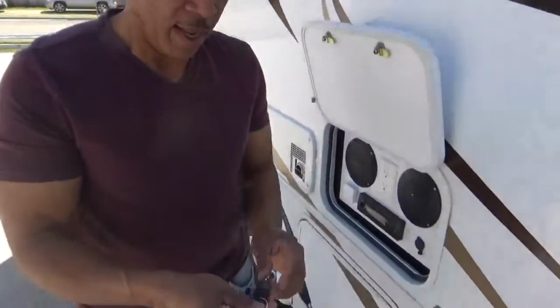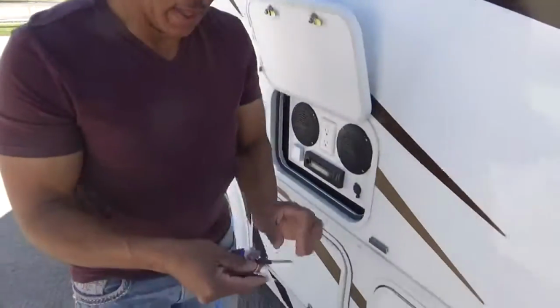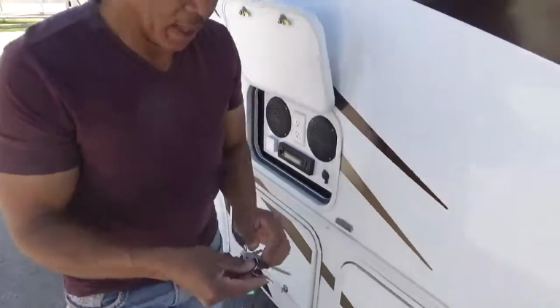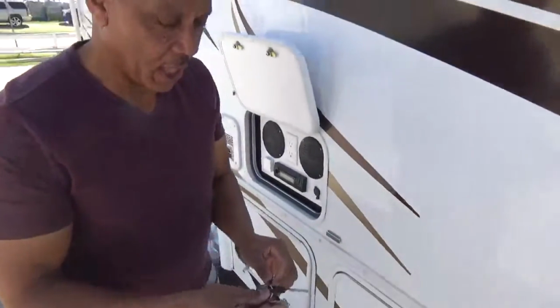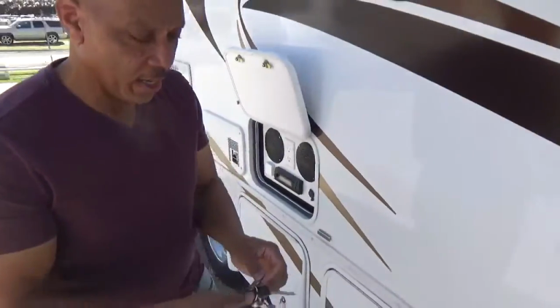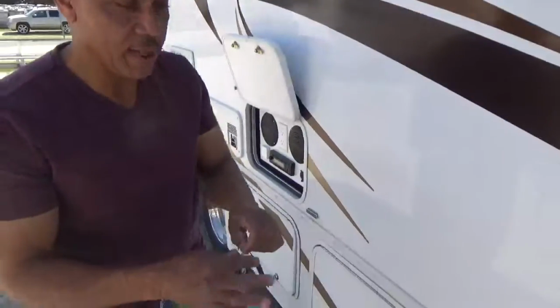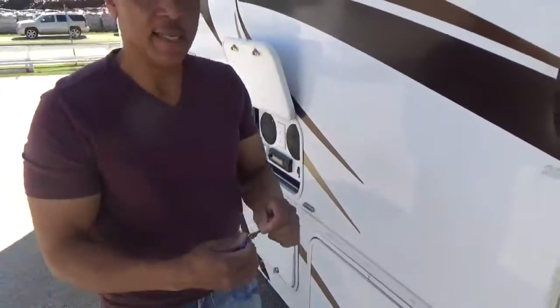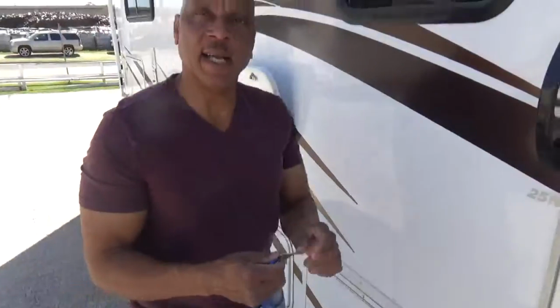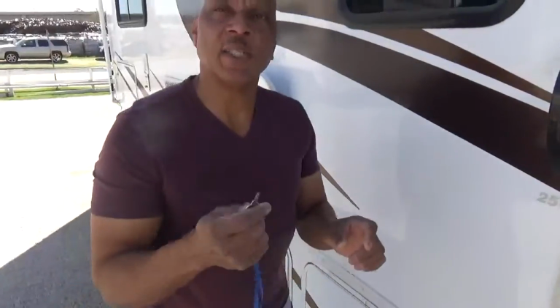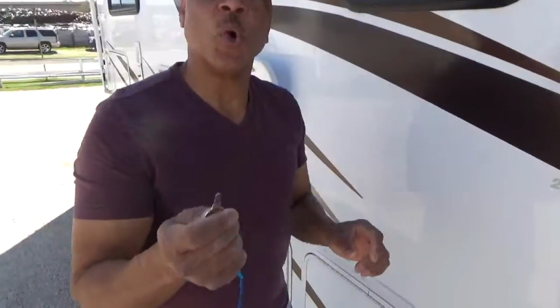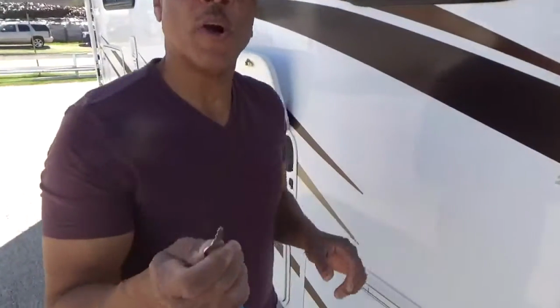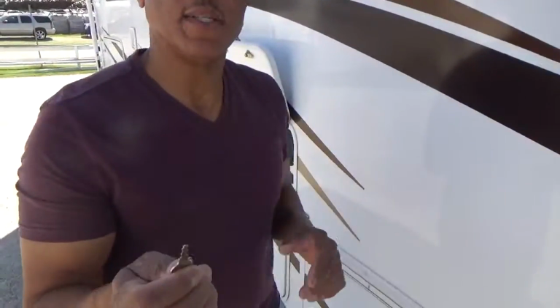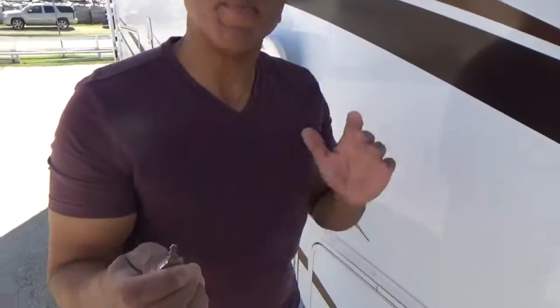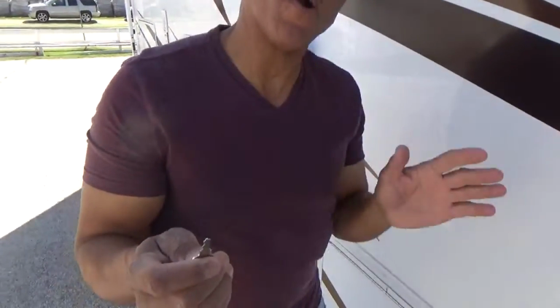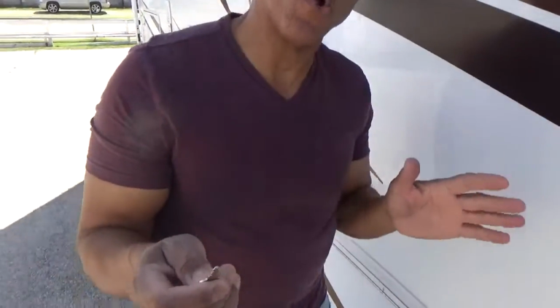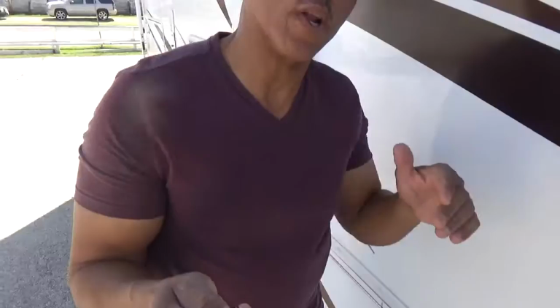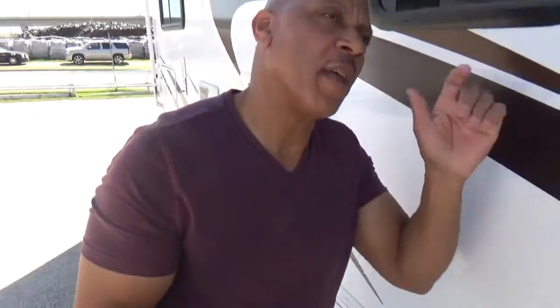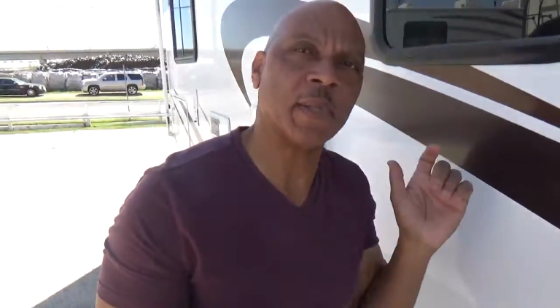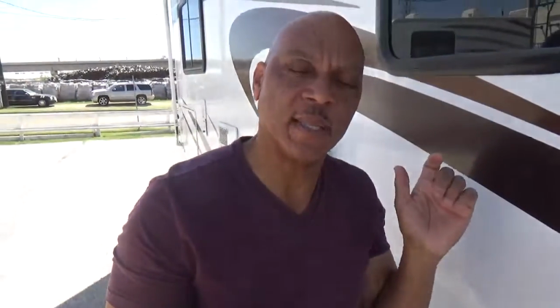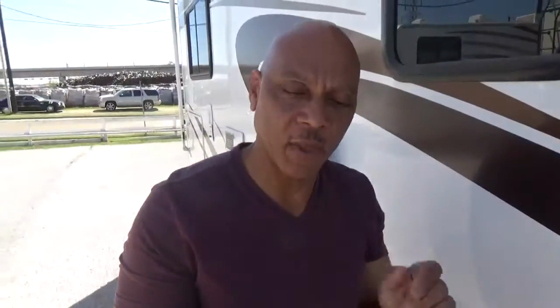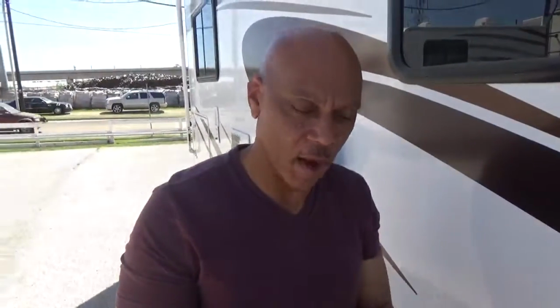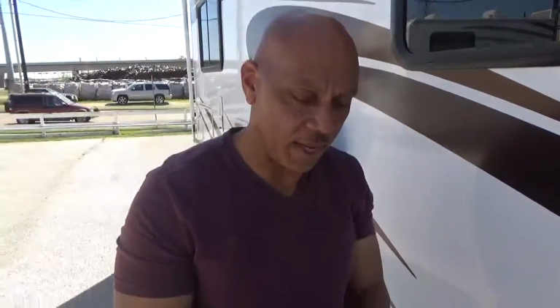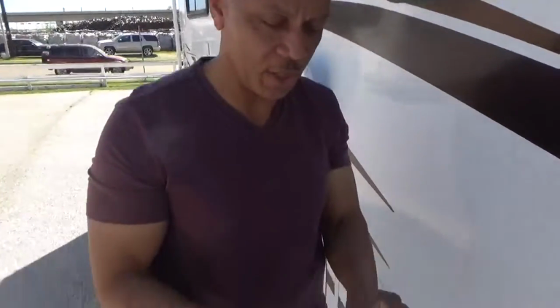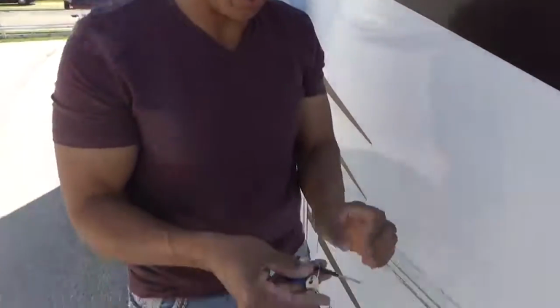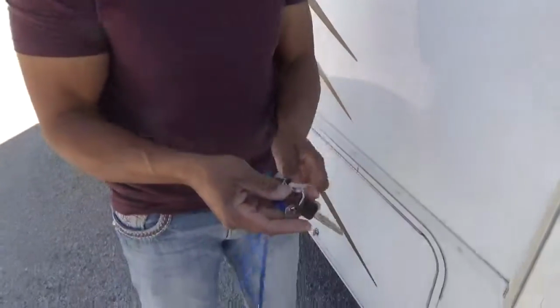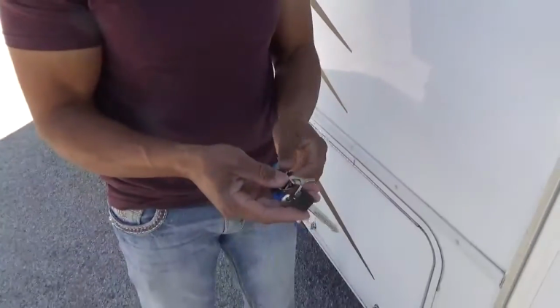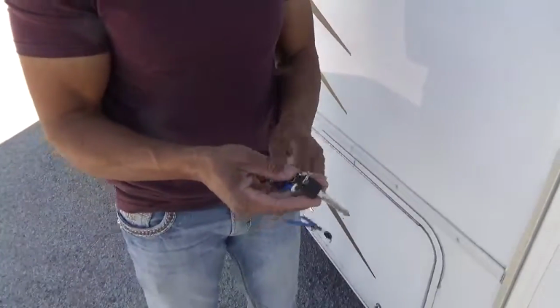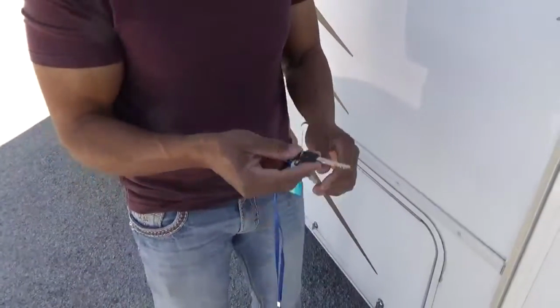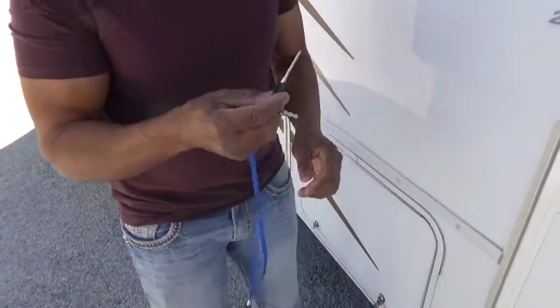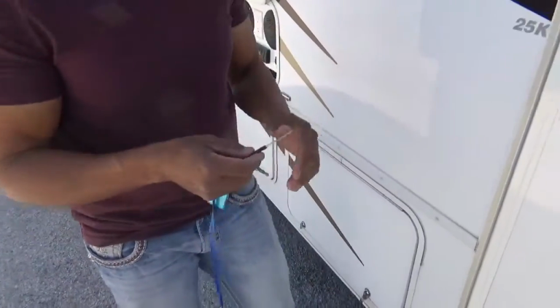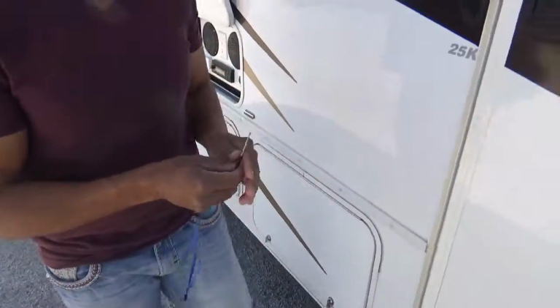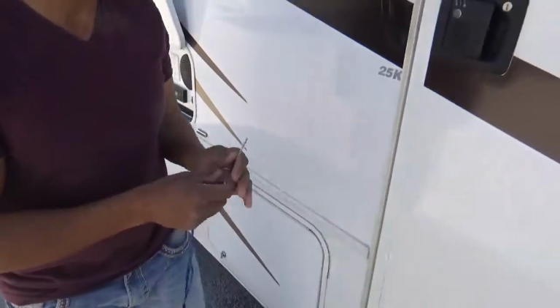This other key here does the door to the power cord on the opposite side of the RV — I'll show you that. So those are the keys.